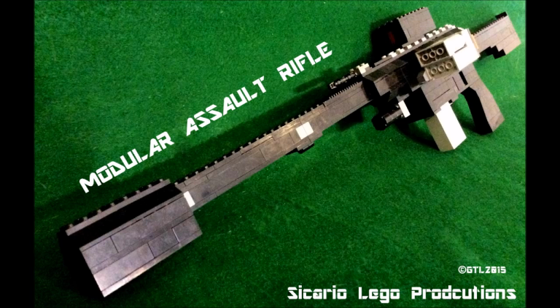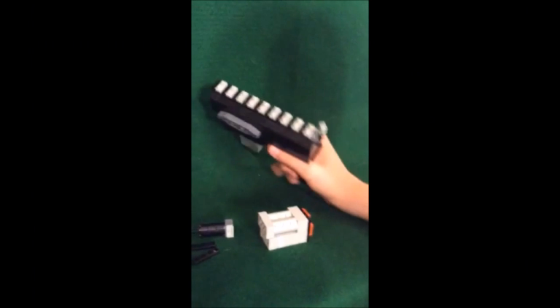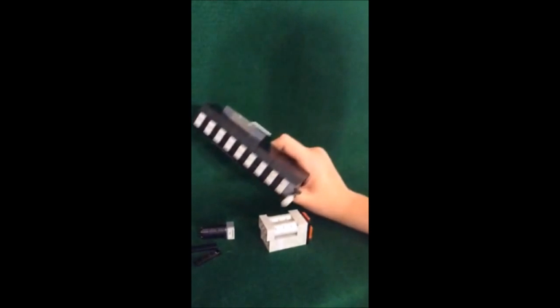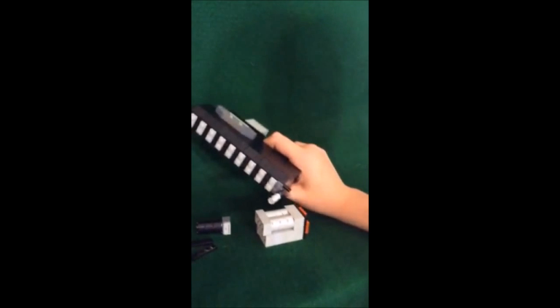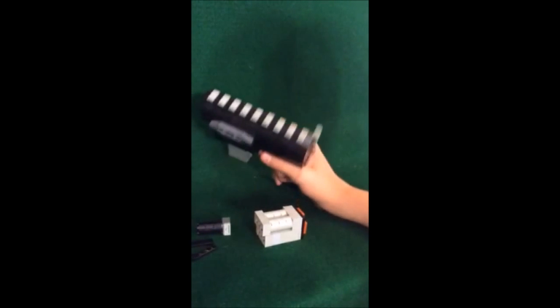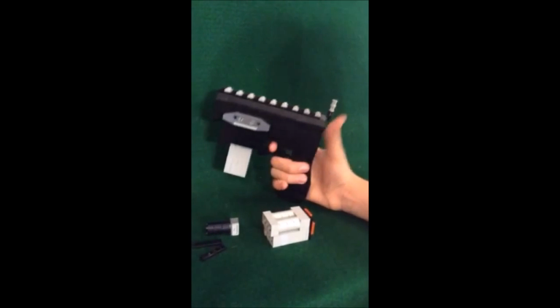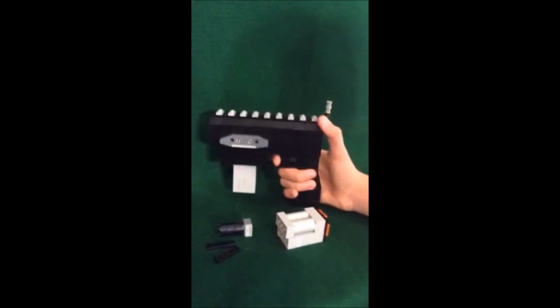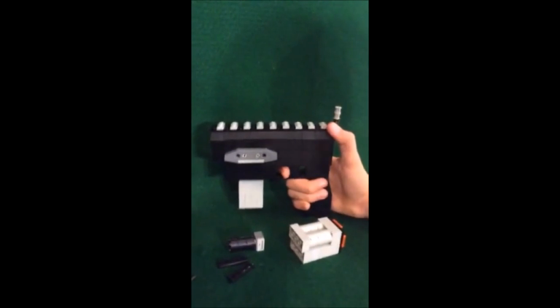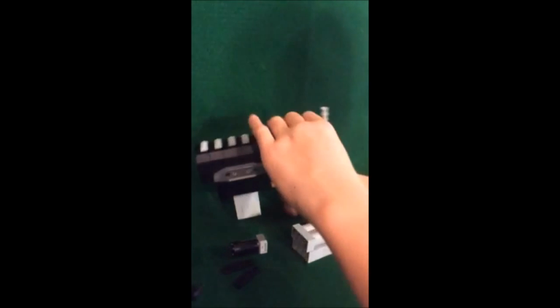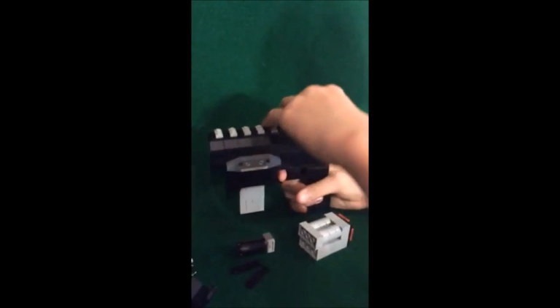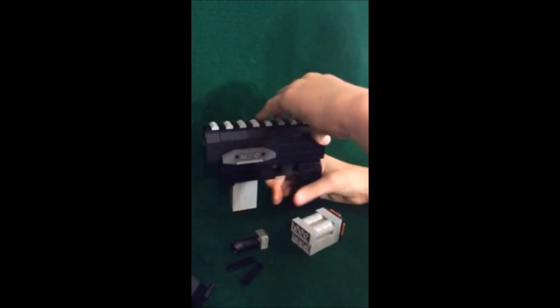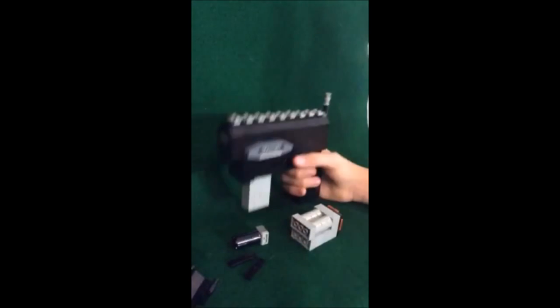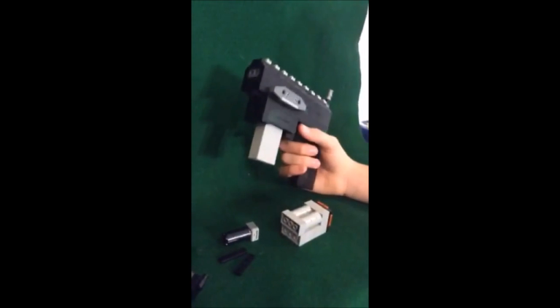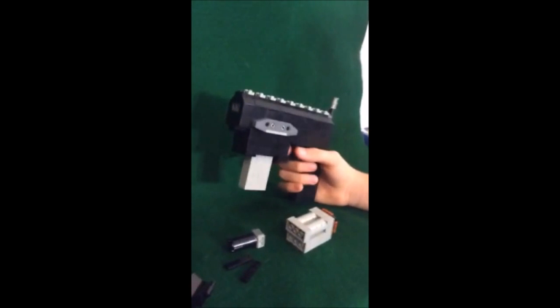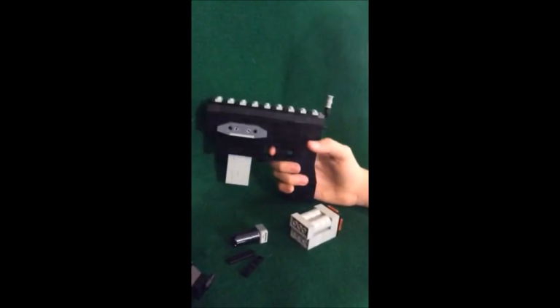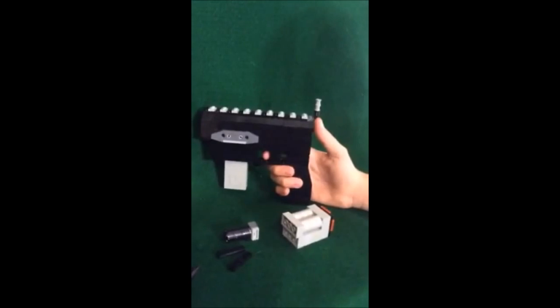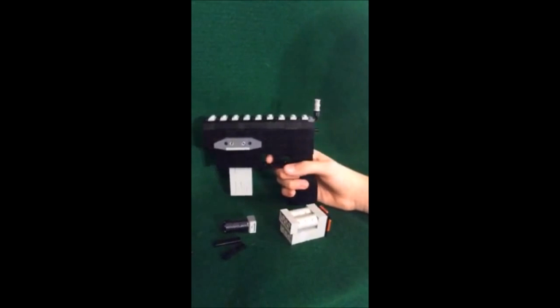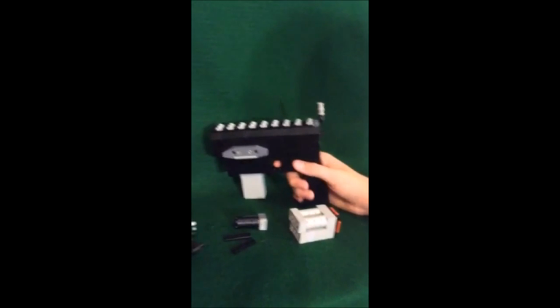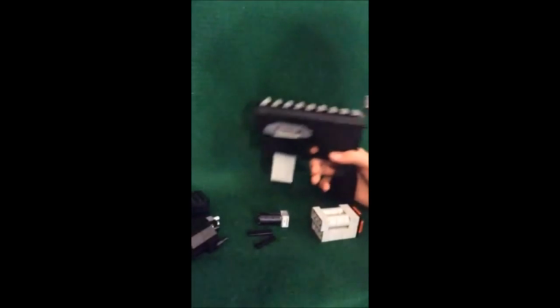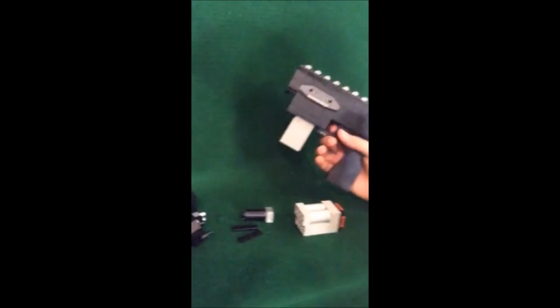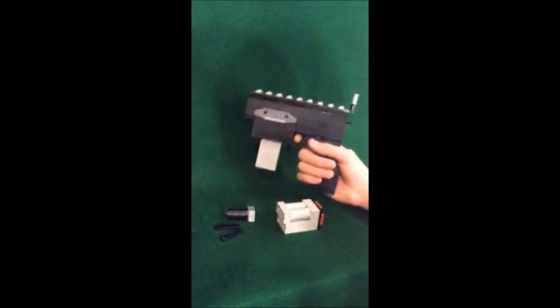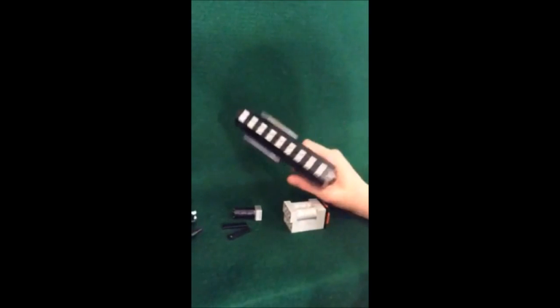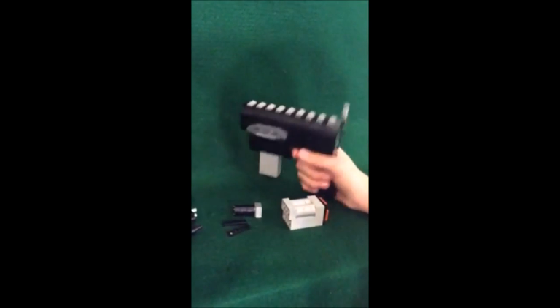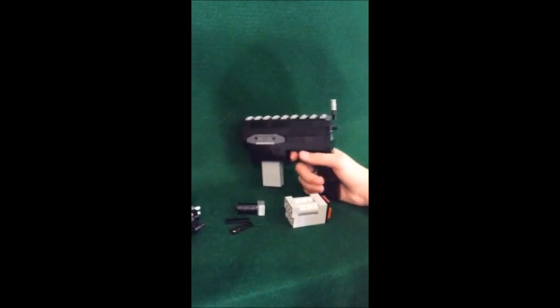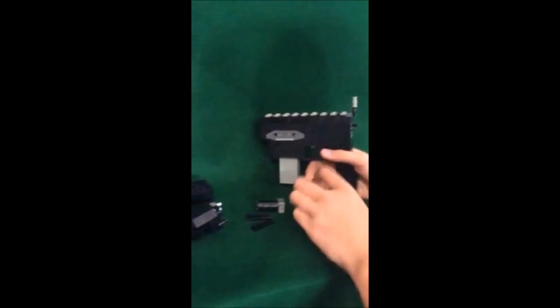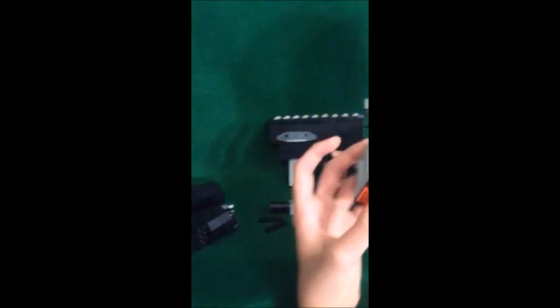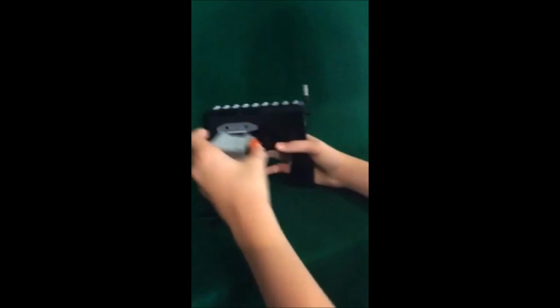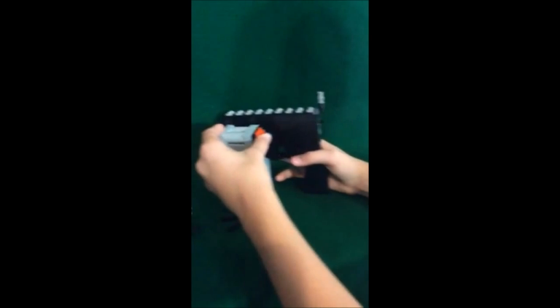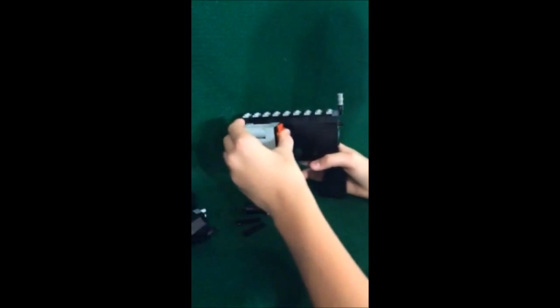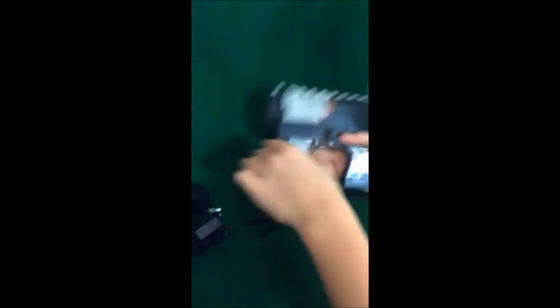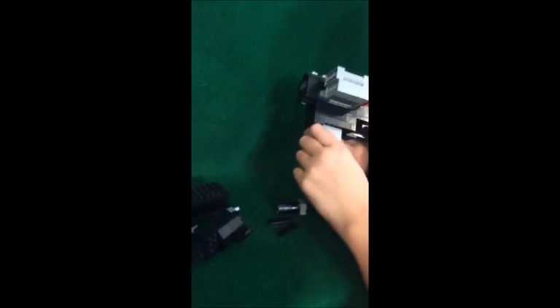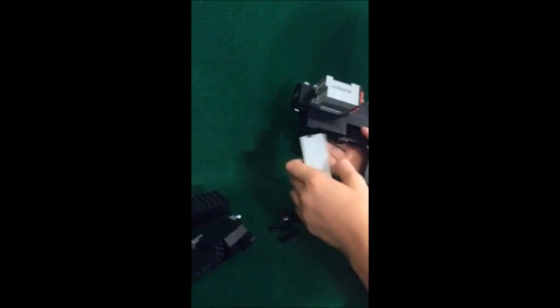This is Zikario from Zikario LEGO Protection, and here I'm going to show you a LEGO Modular Rifle. Here's the base of it, here's the ammo counter, and the clip does come out.